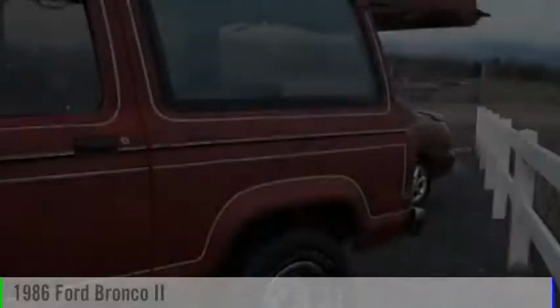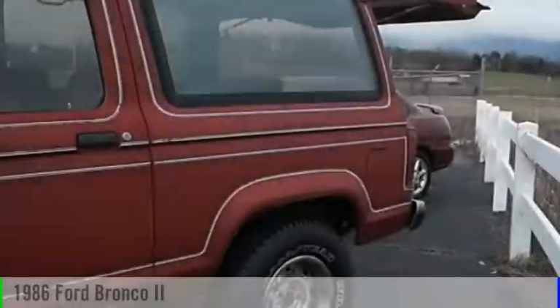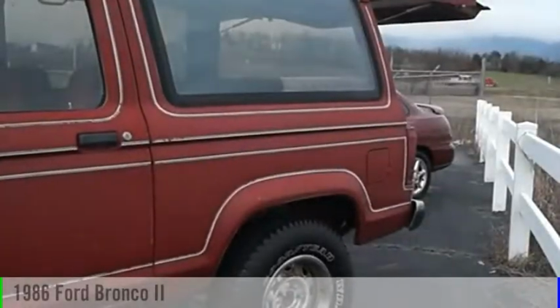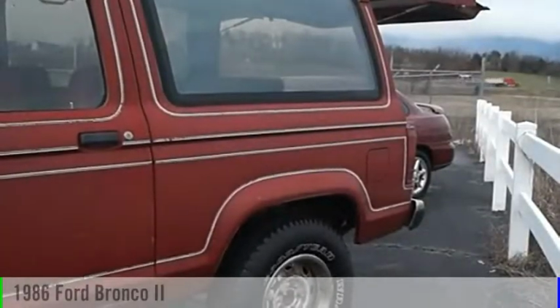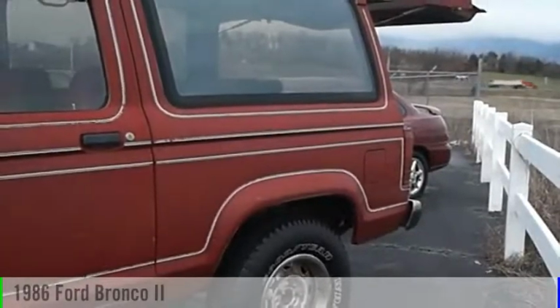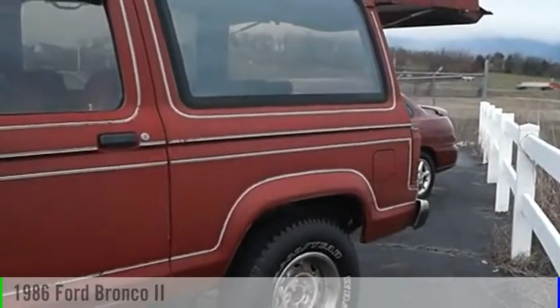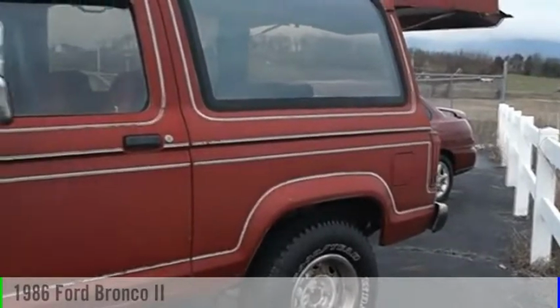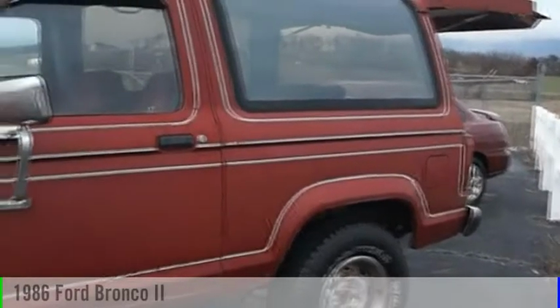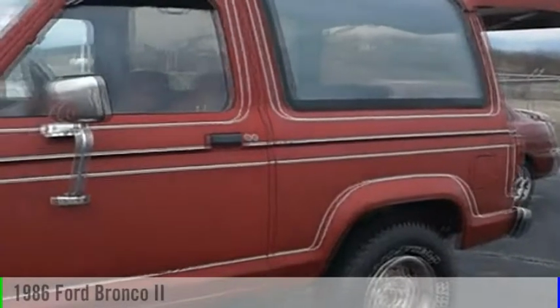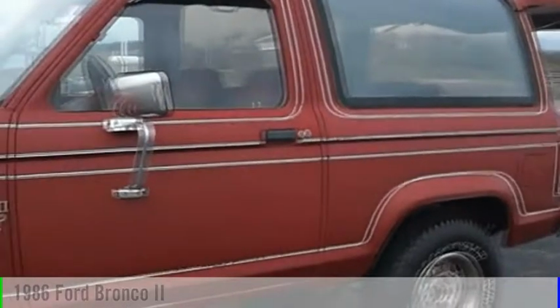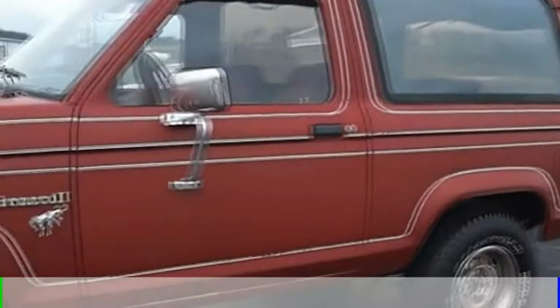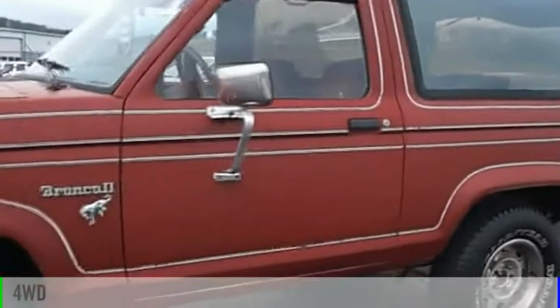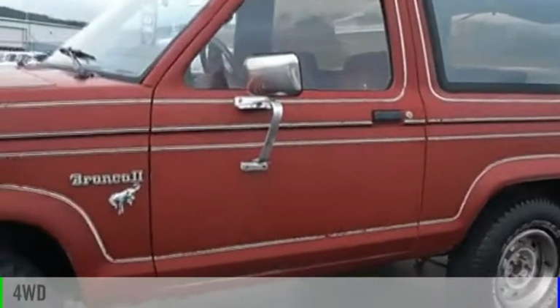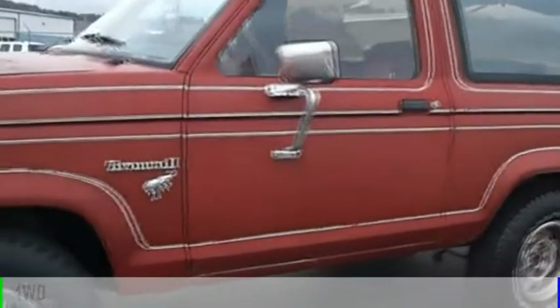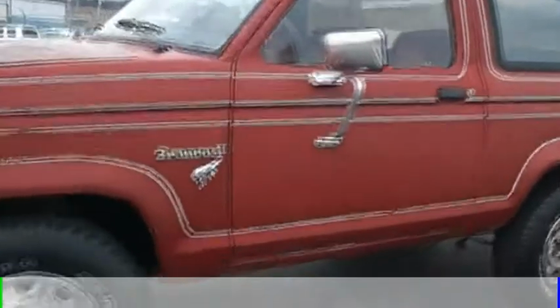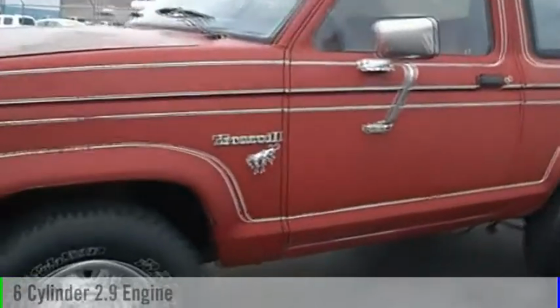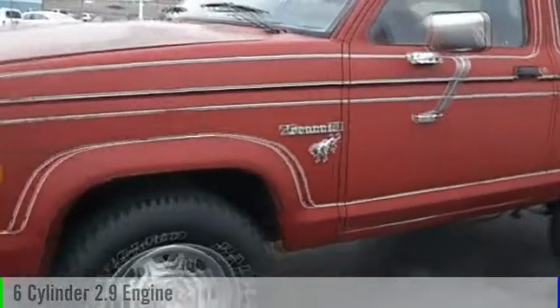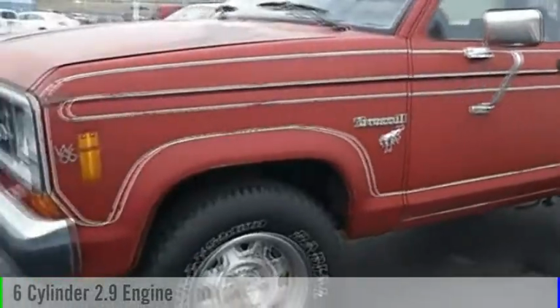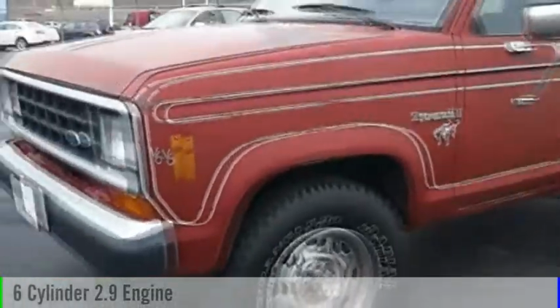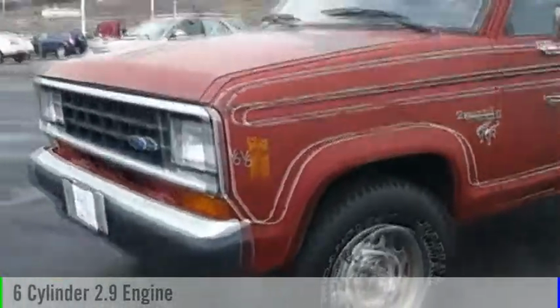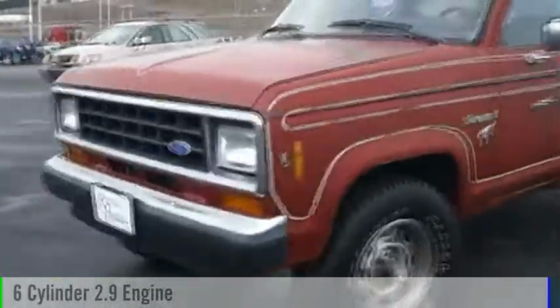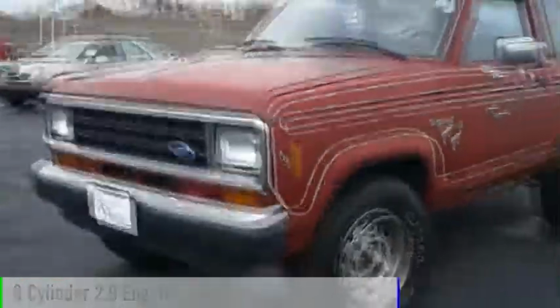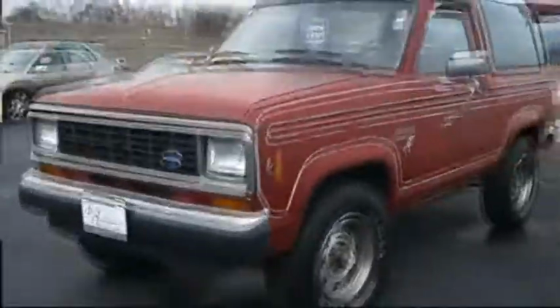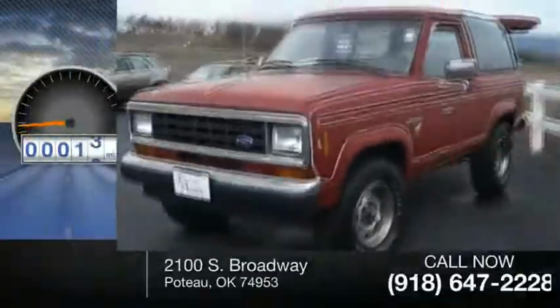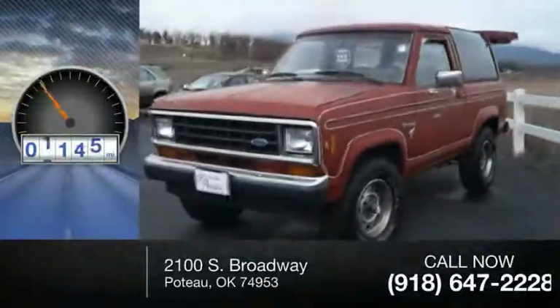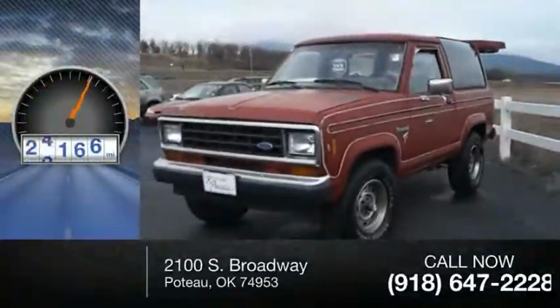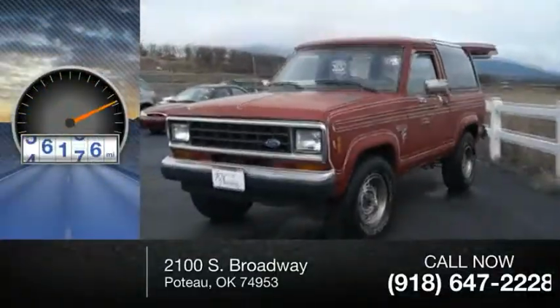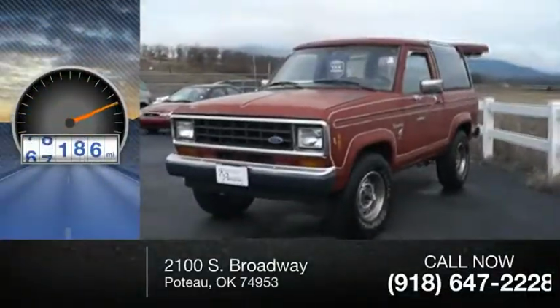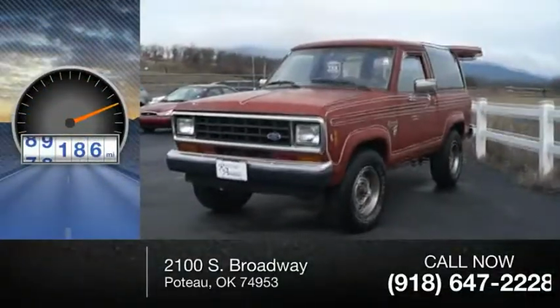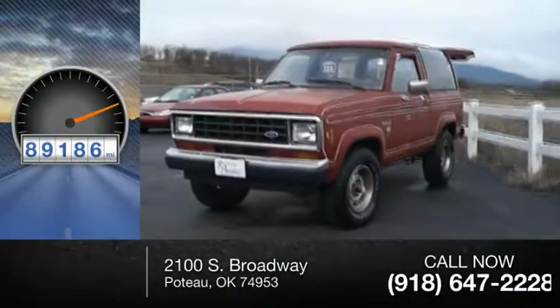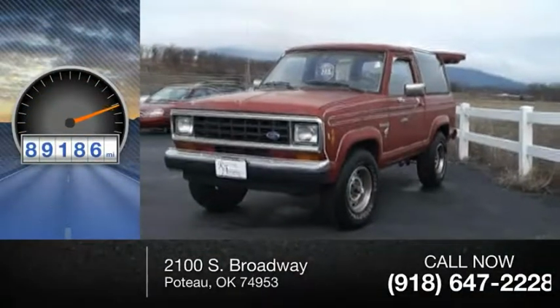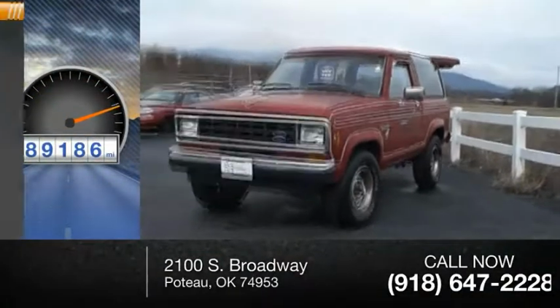The 1986 Bronco. This vehicle is powered by a four-wheel drive, six-cylinder, 2.9-liter engine. This vehicle has less than 90,000 miles.